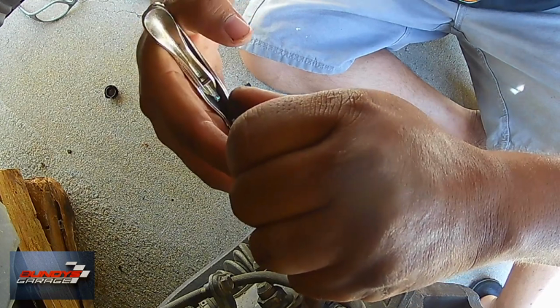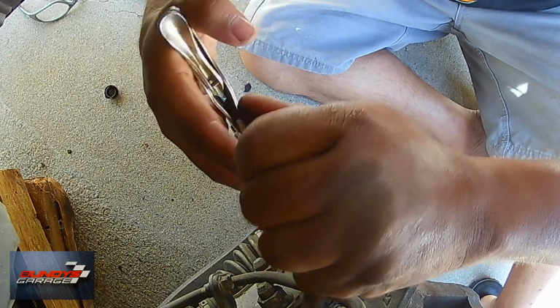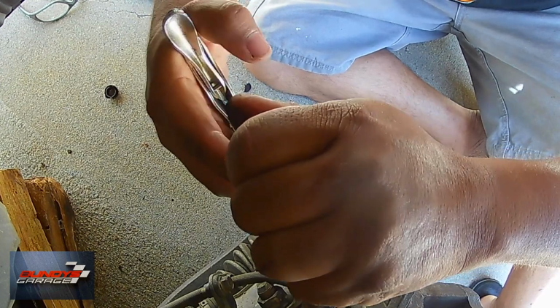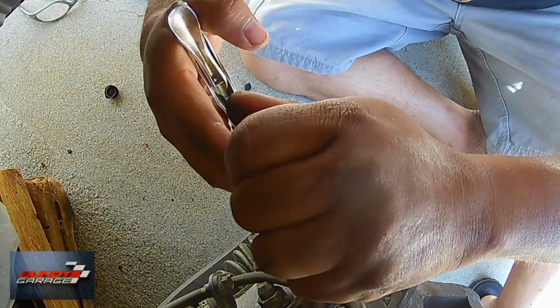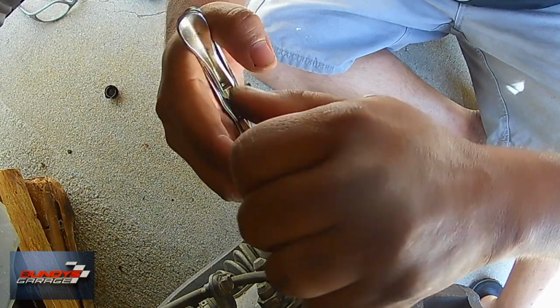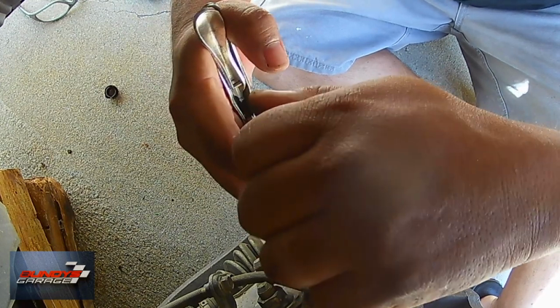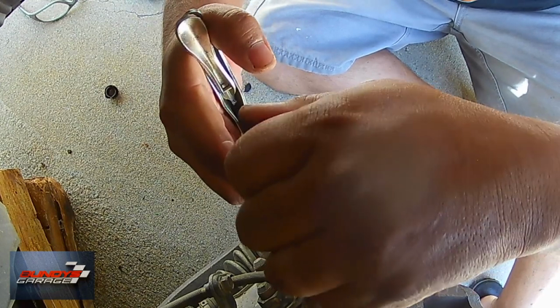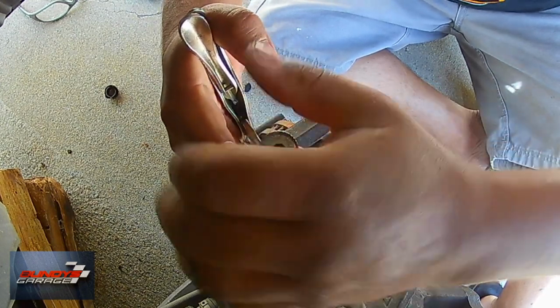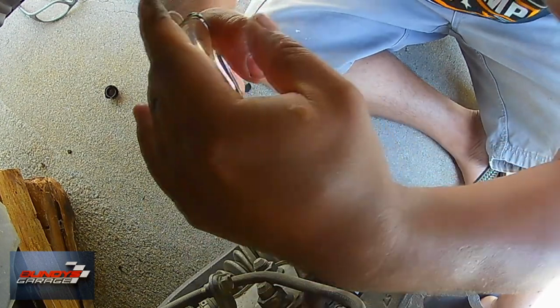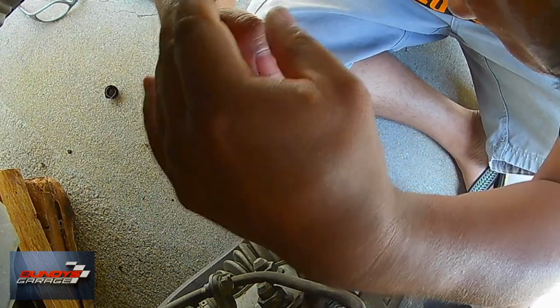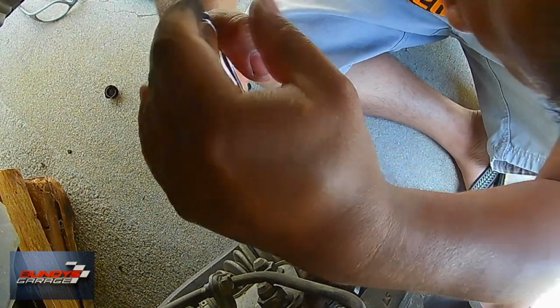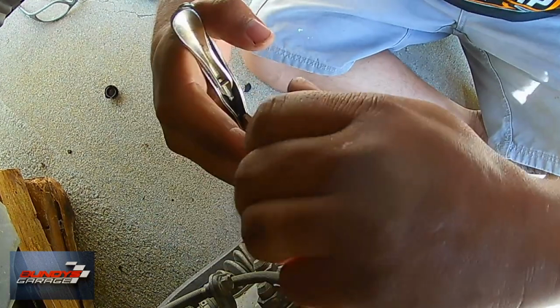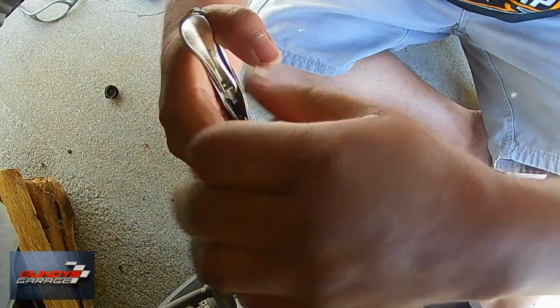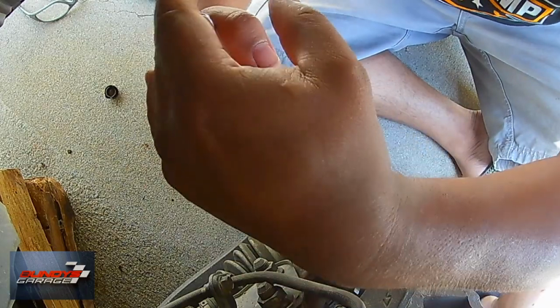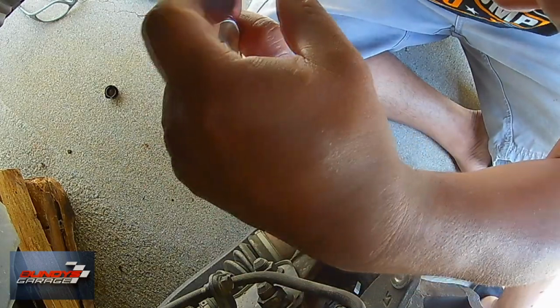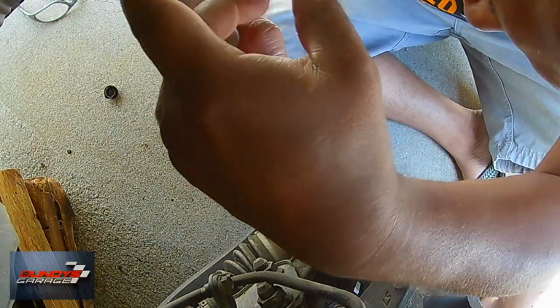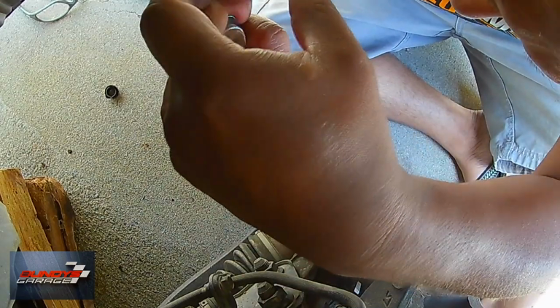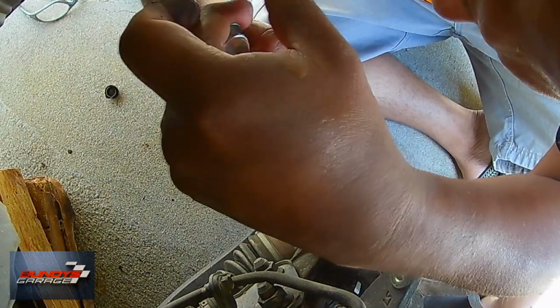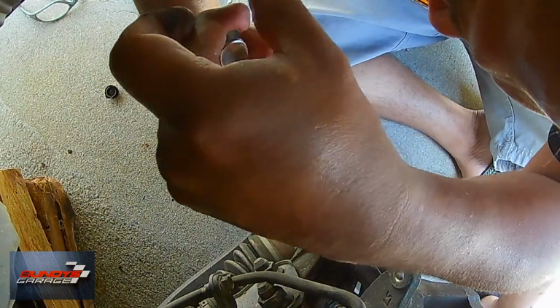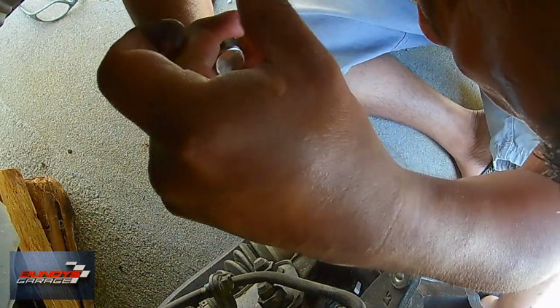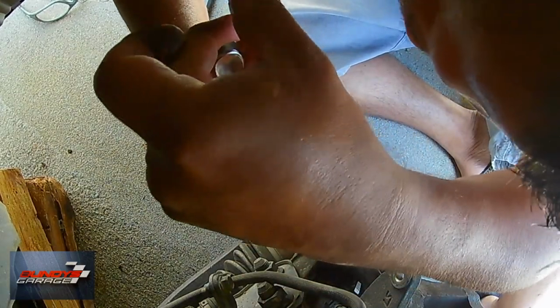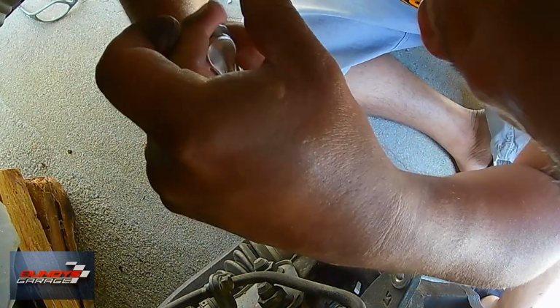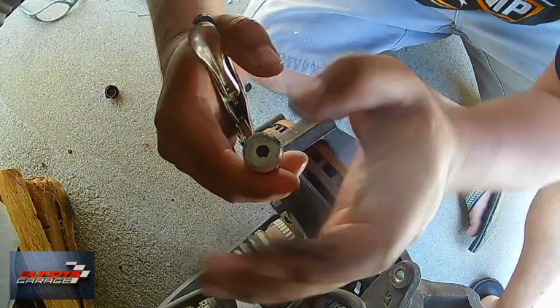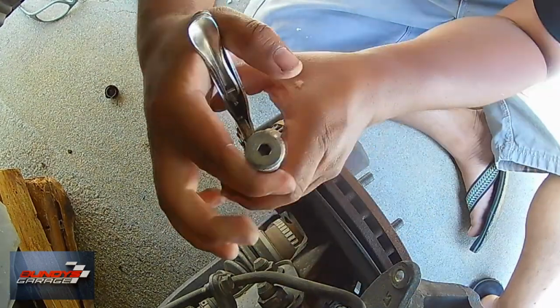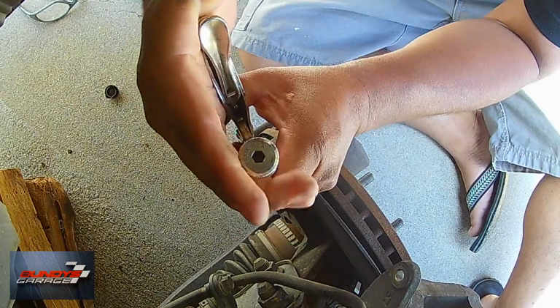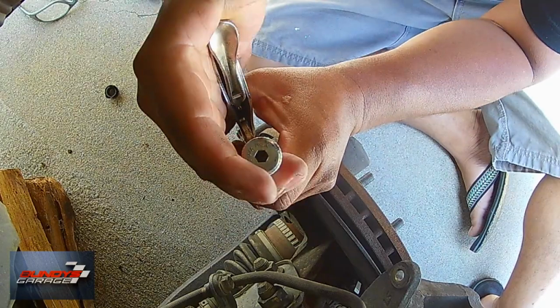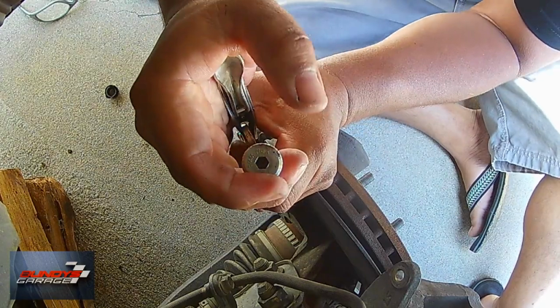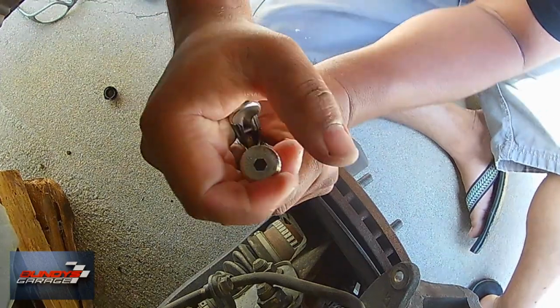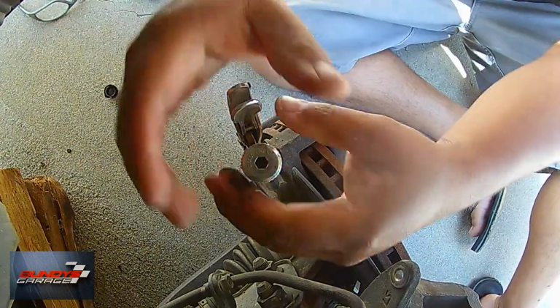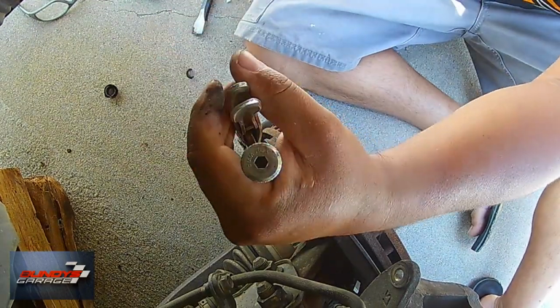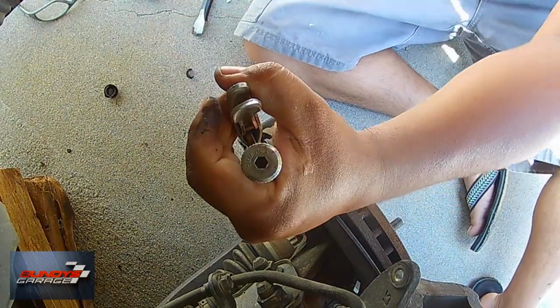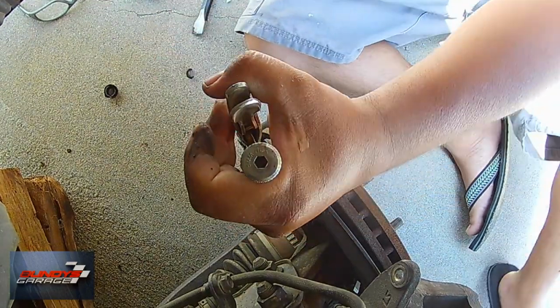I'm having no luck with this caliper slide pin — just a stuck brake slide pin. What a frustrating day. This is supposed to be super easy and it ended up being a pain.